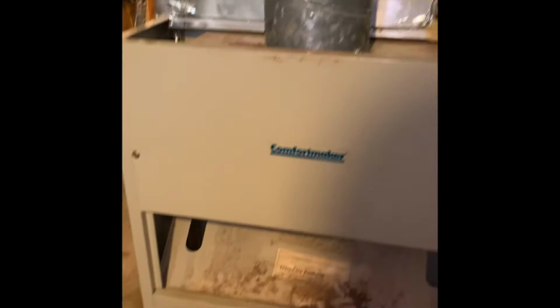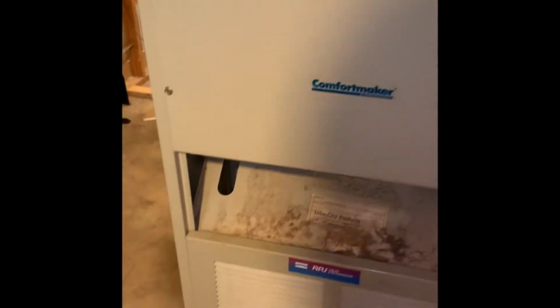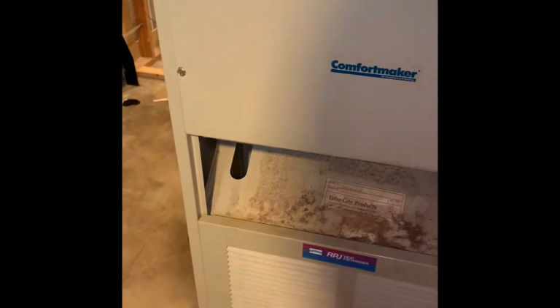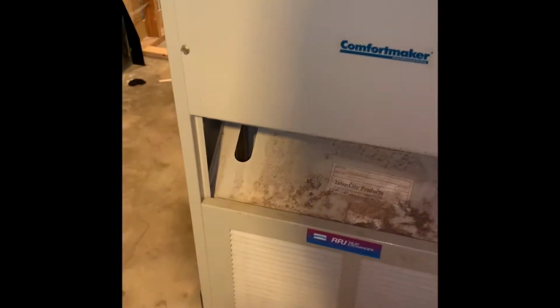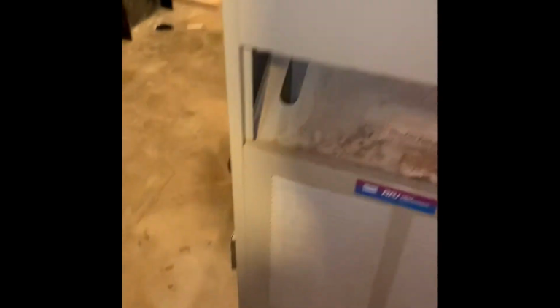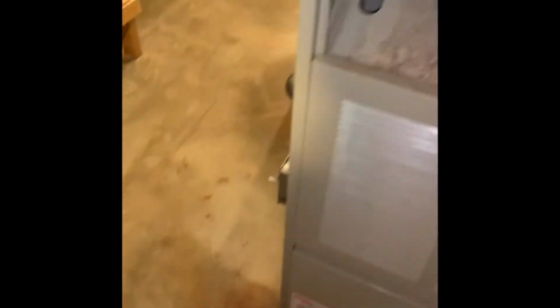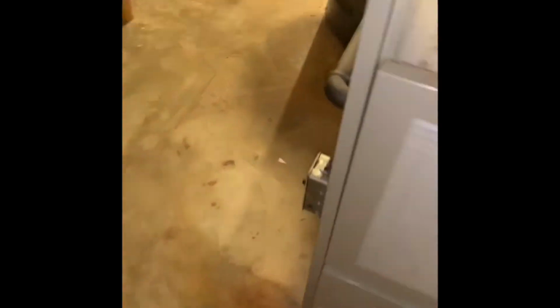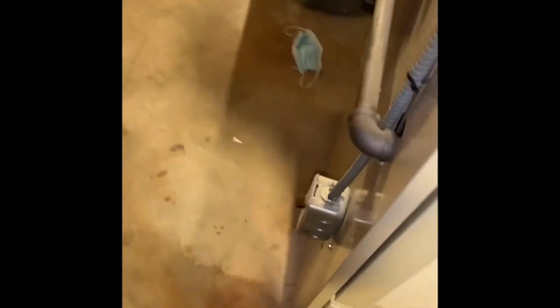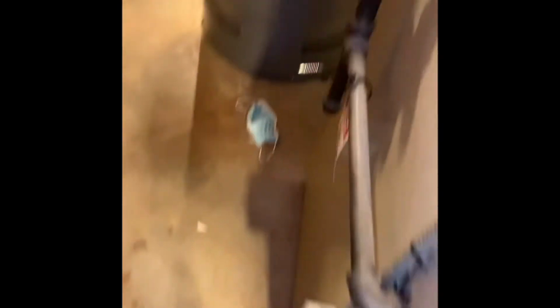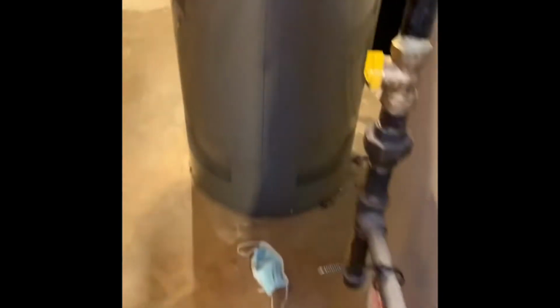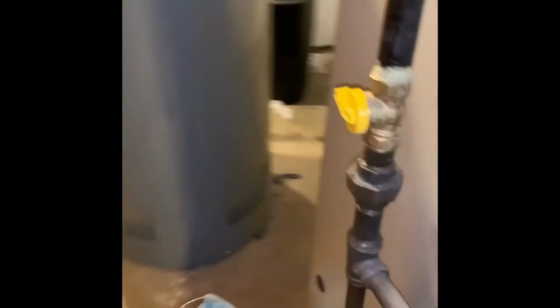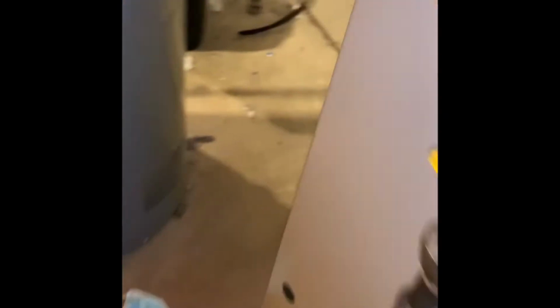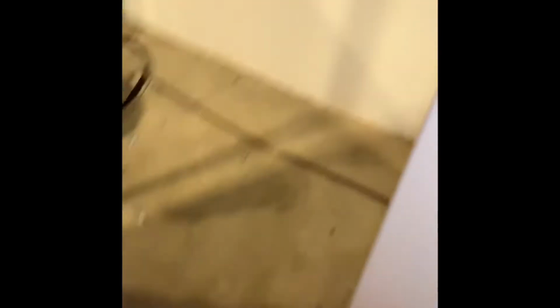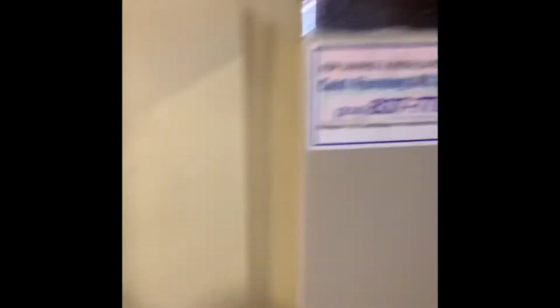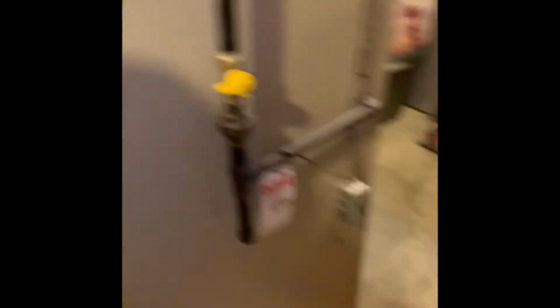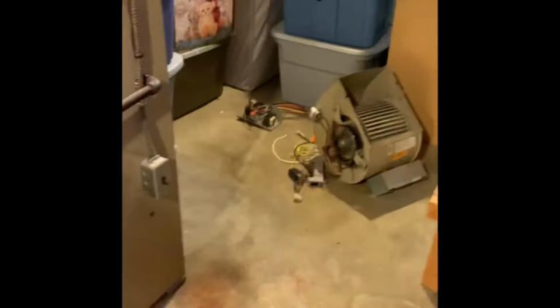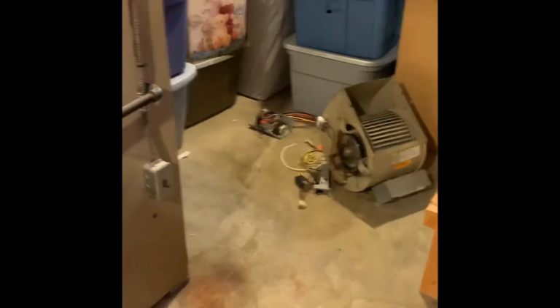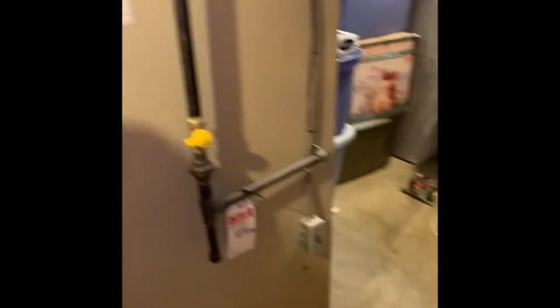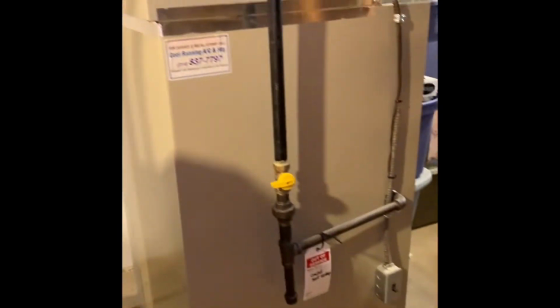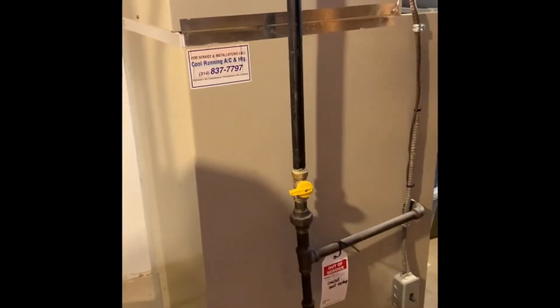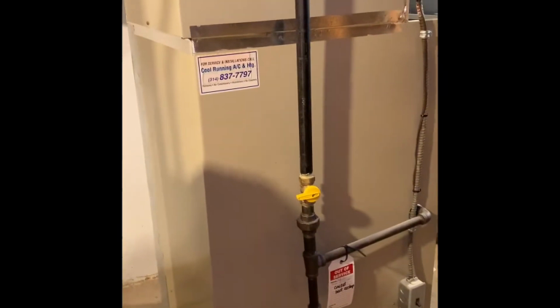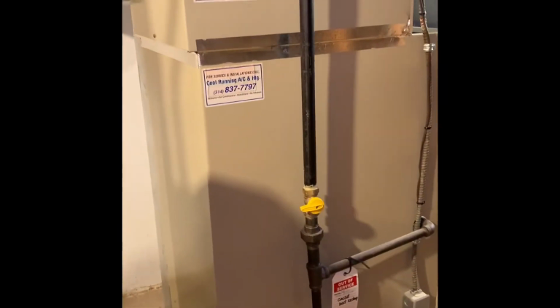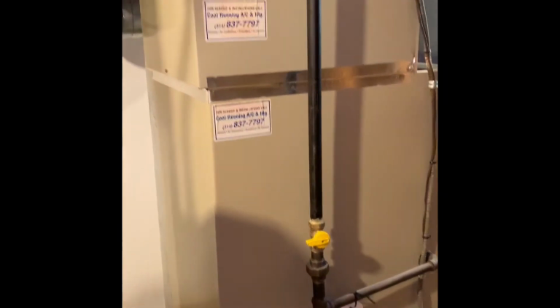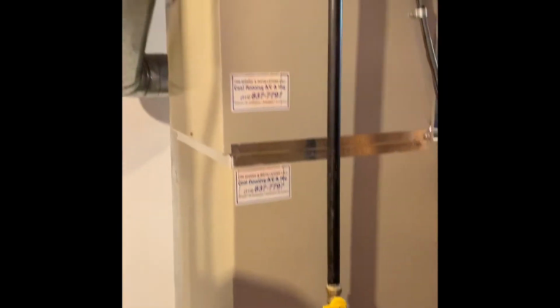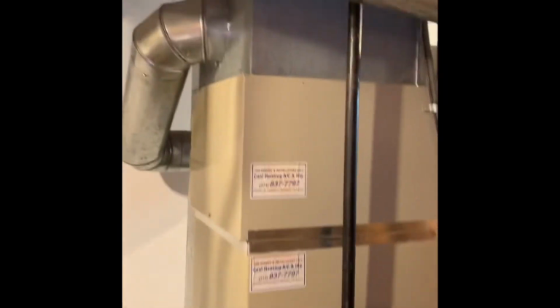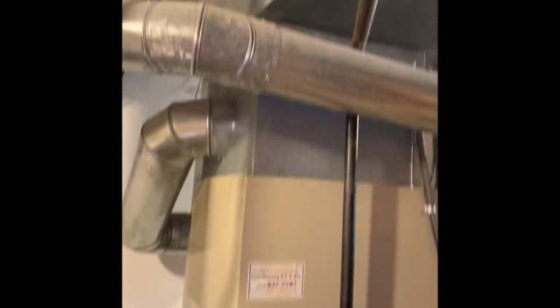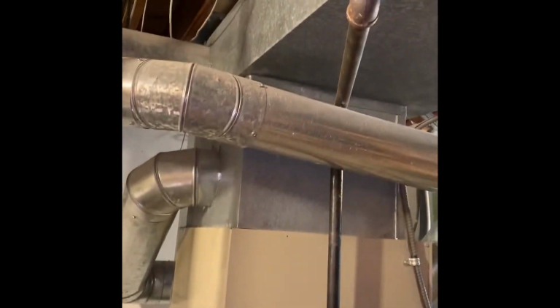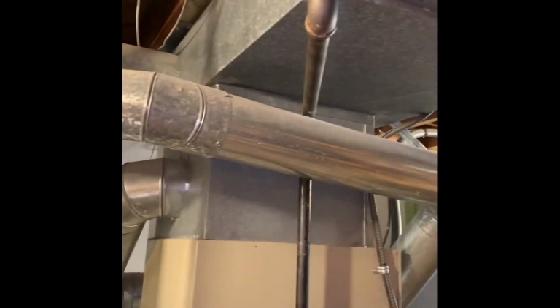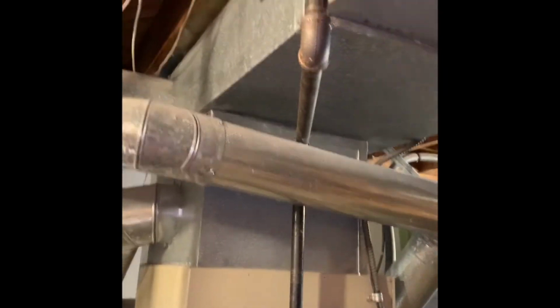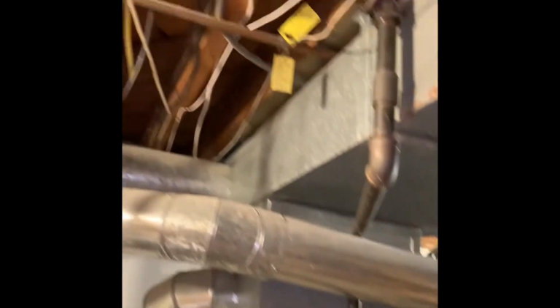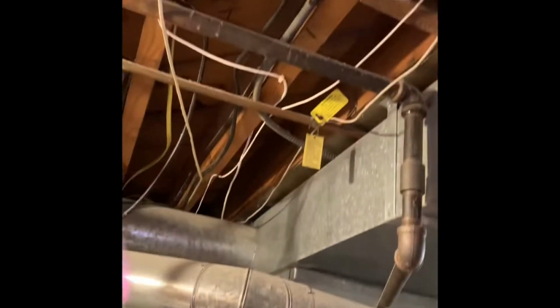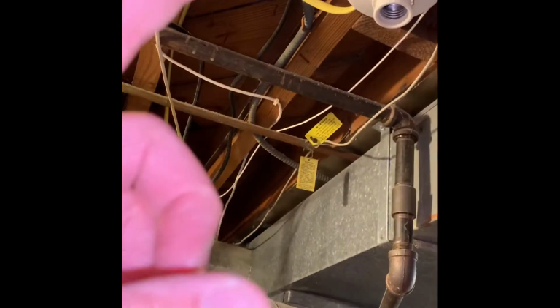It ended up having a cracked heat exchanger and the blower motor is bad. The gas shutoff is there, and electric goes up and over to here.